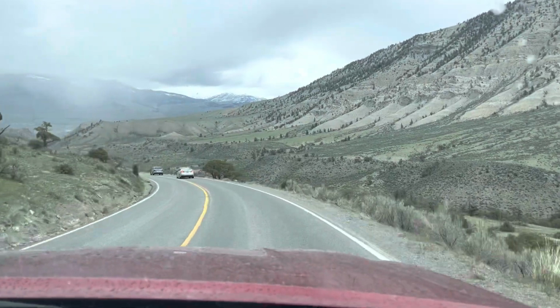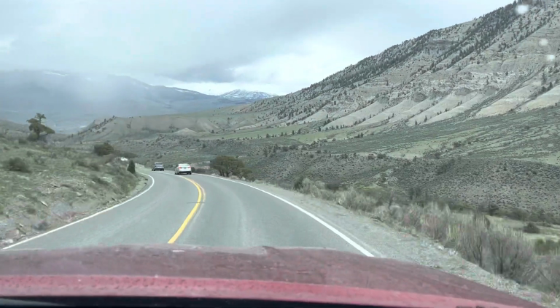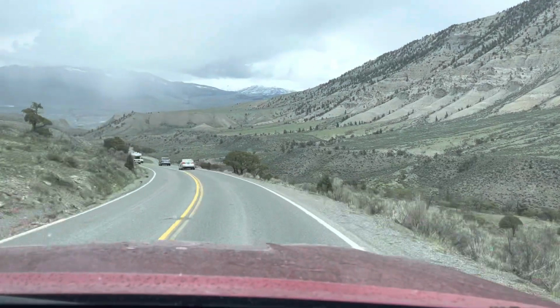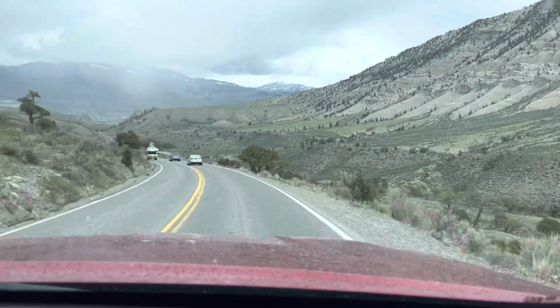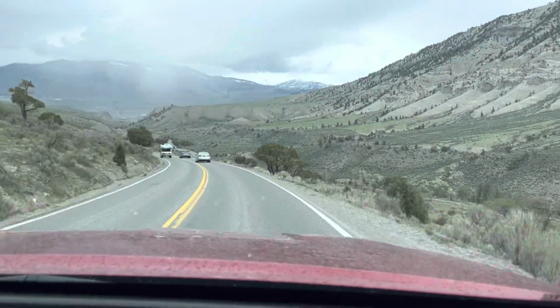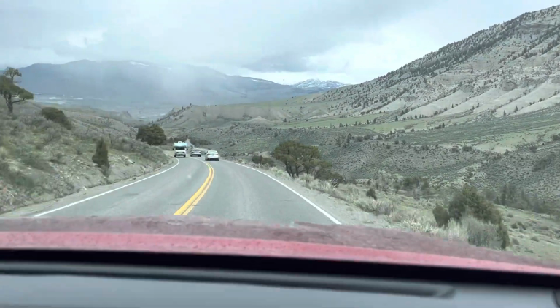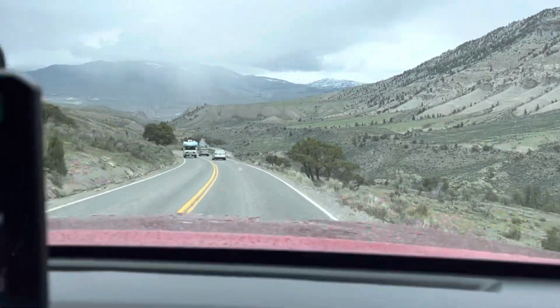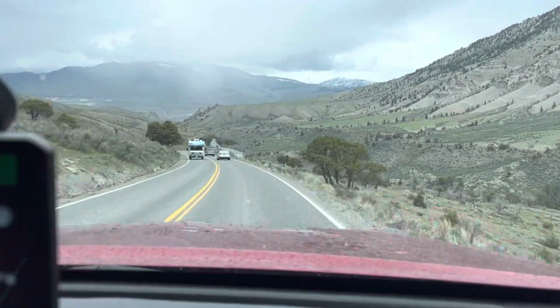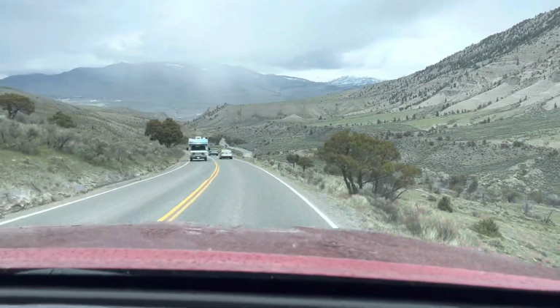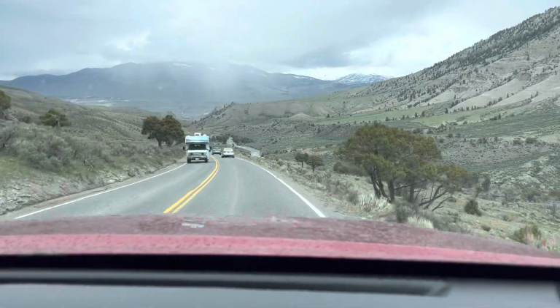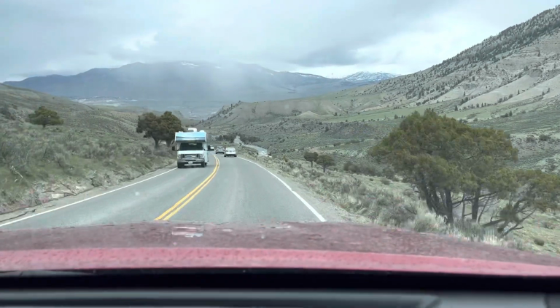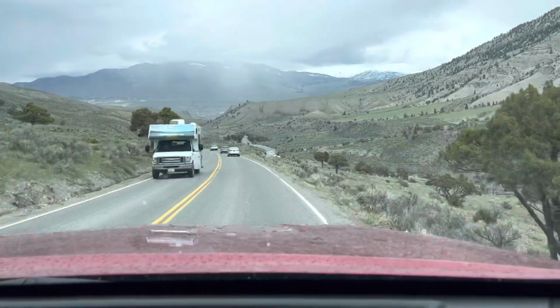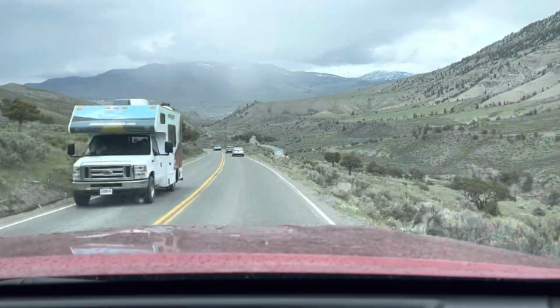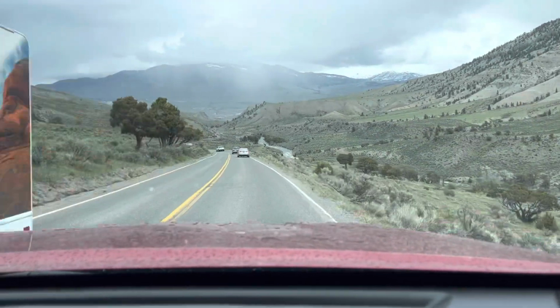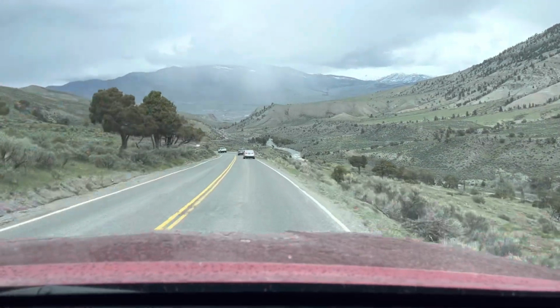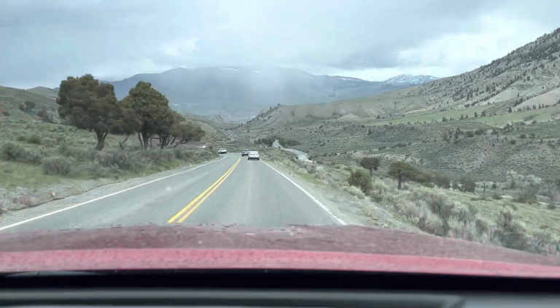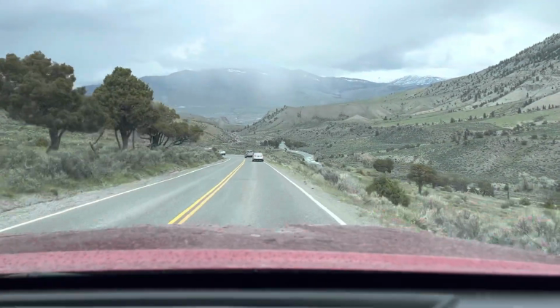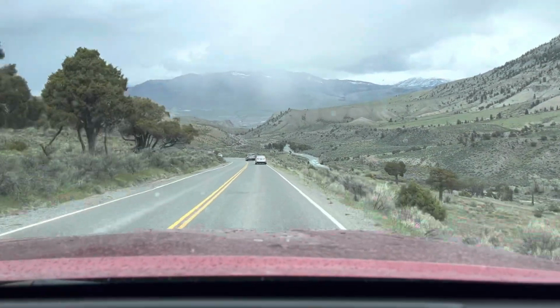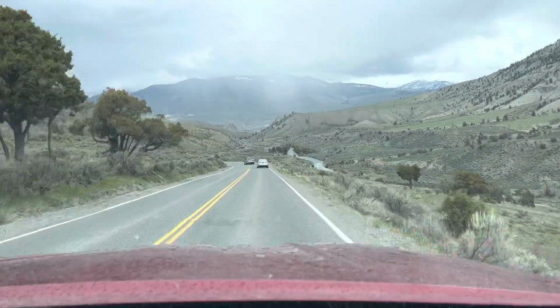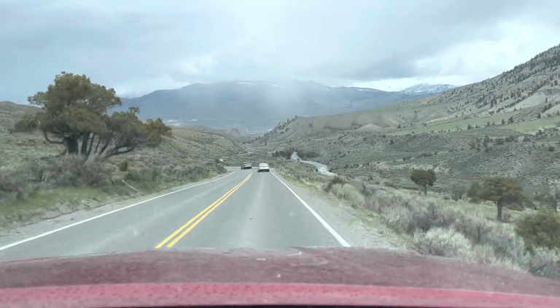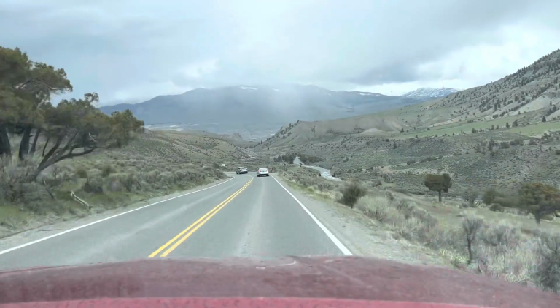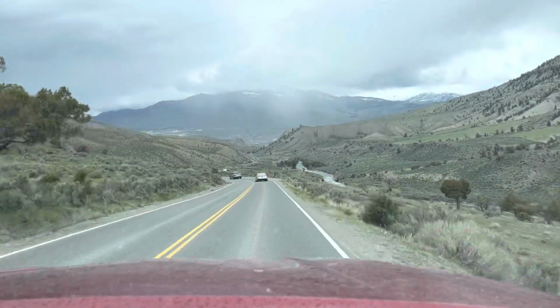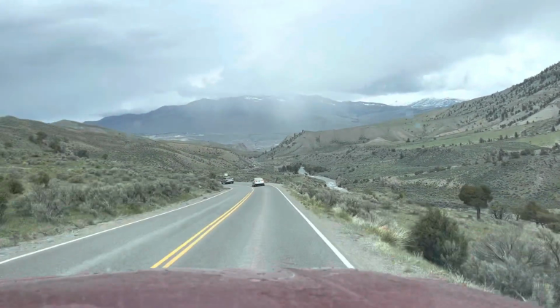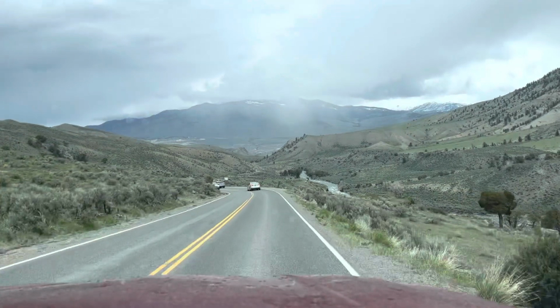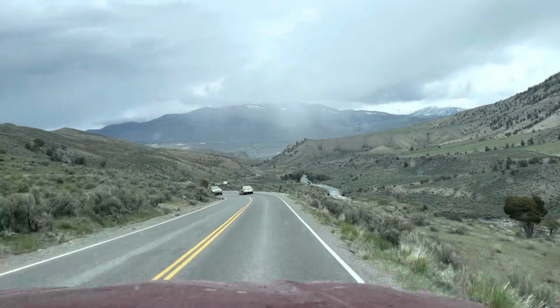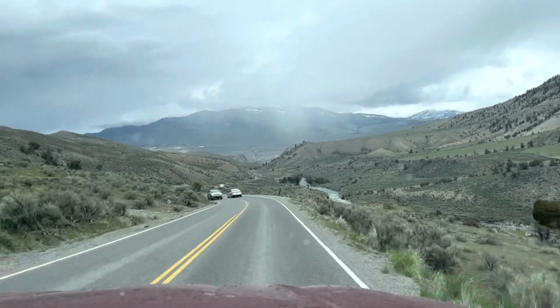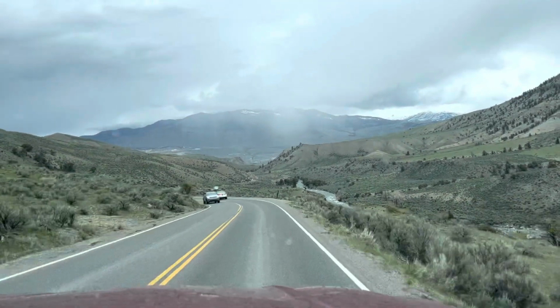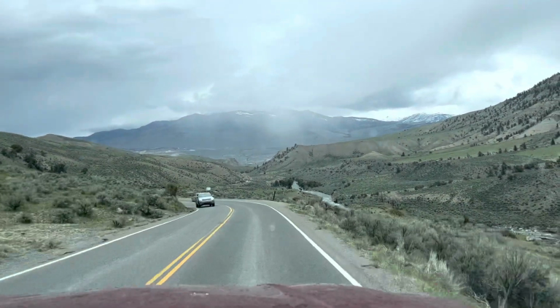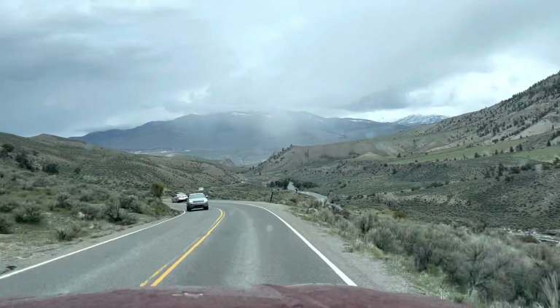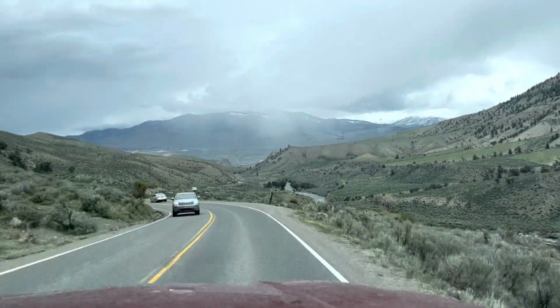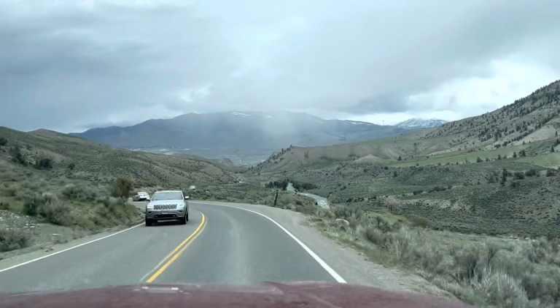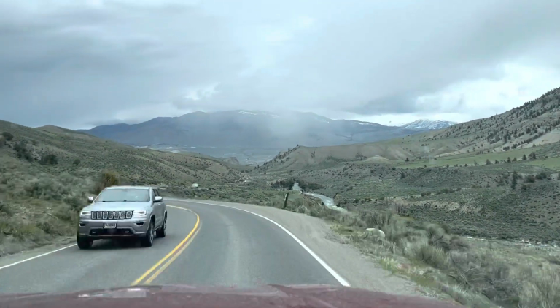We just pulled out of Mammoth Hot Springs heading towards Gardner, Montana. We want to check out the main north entrance — that's the original entrance to Yellowstone National Park.